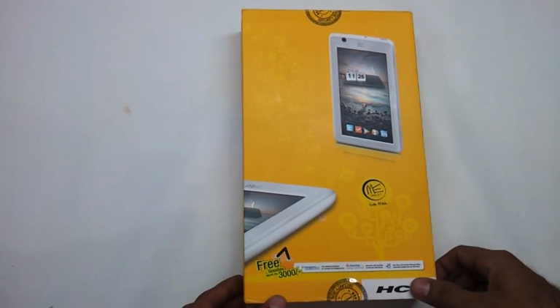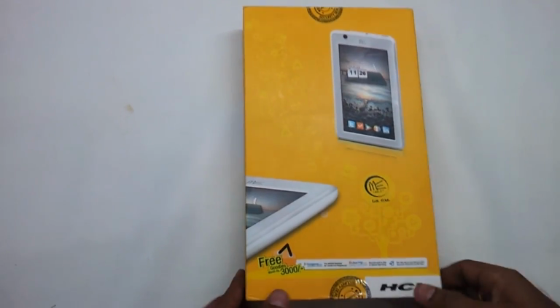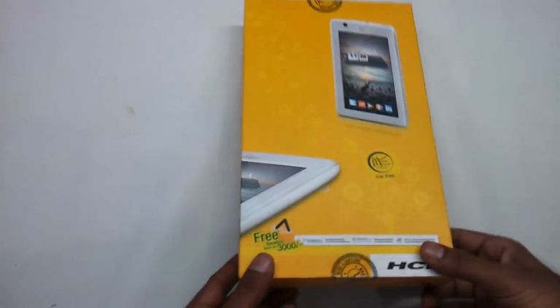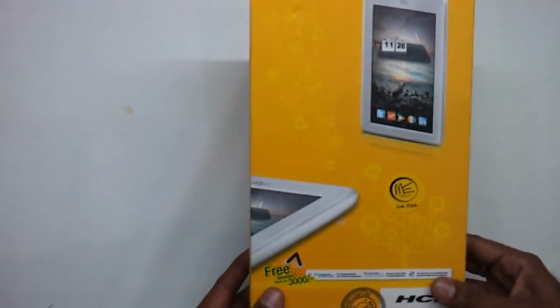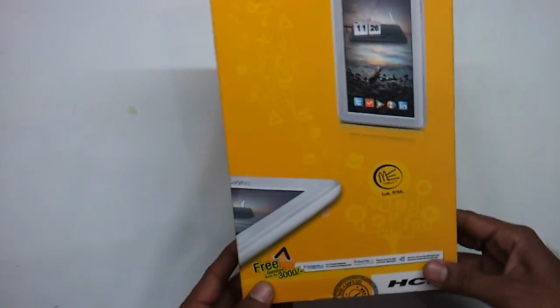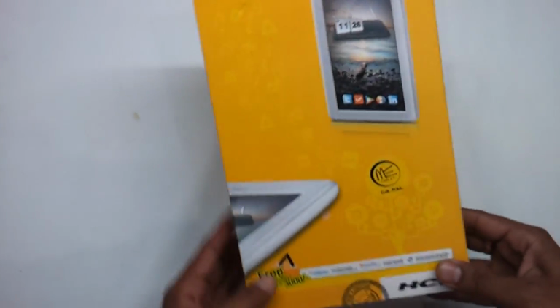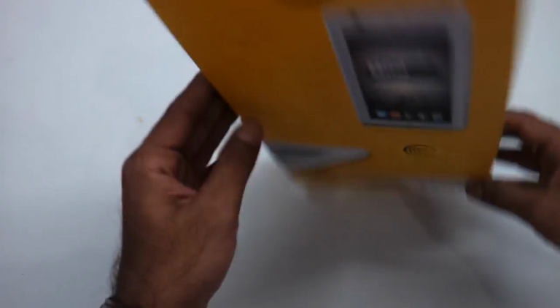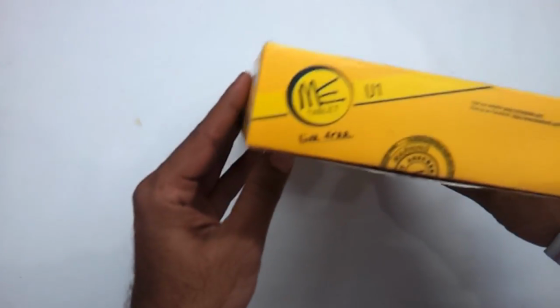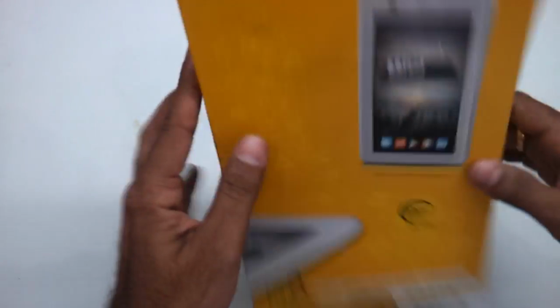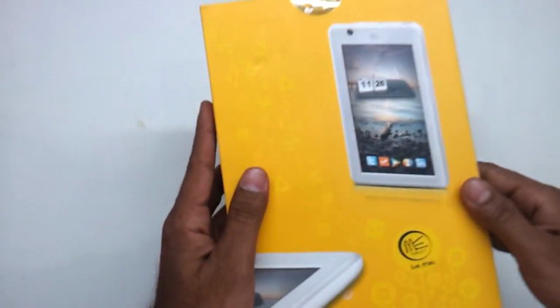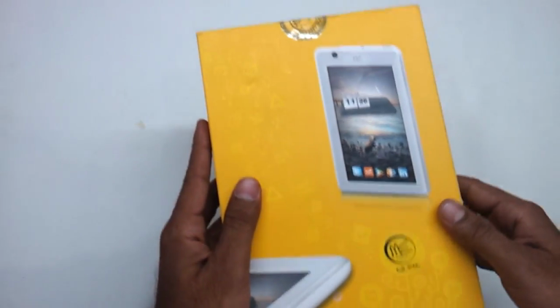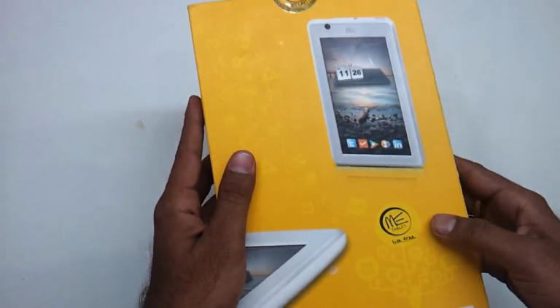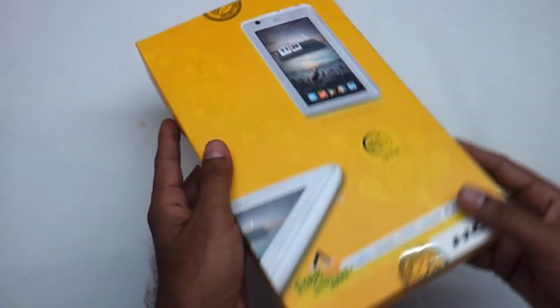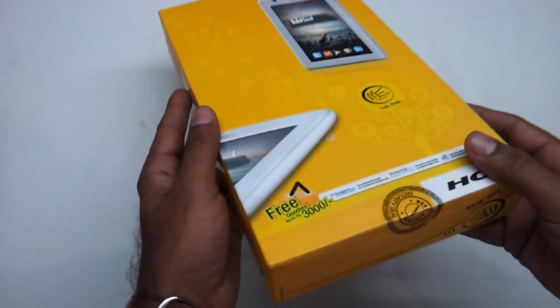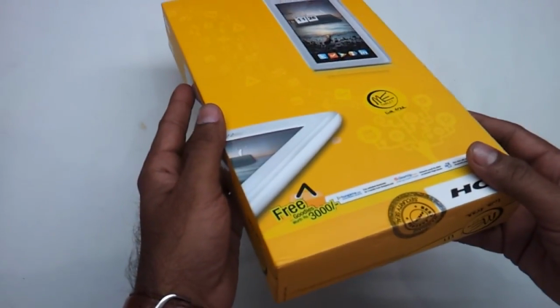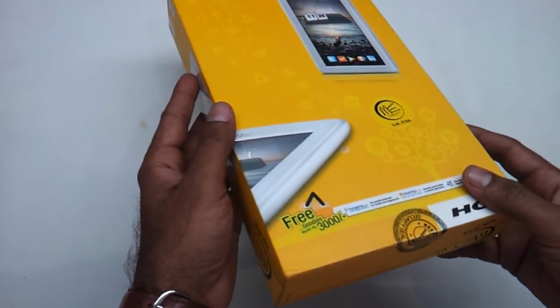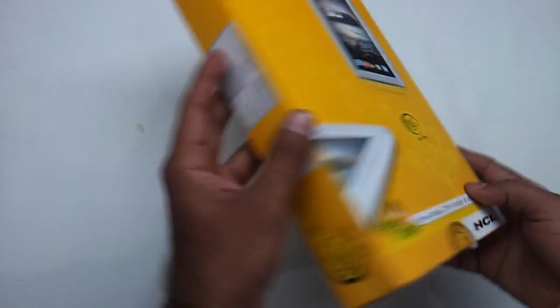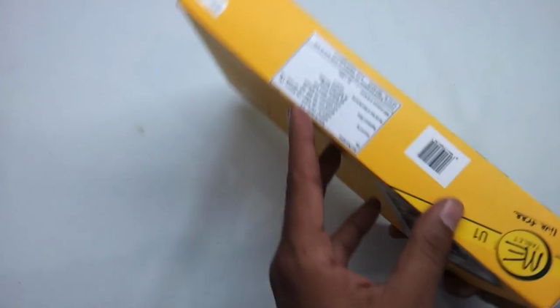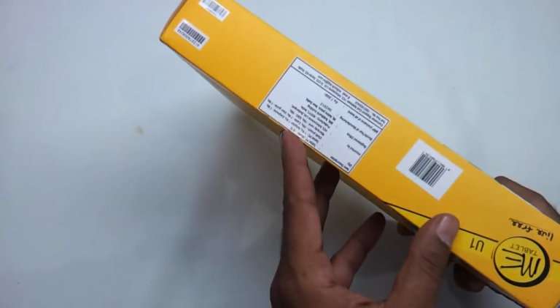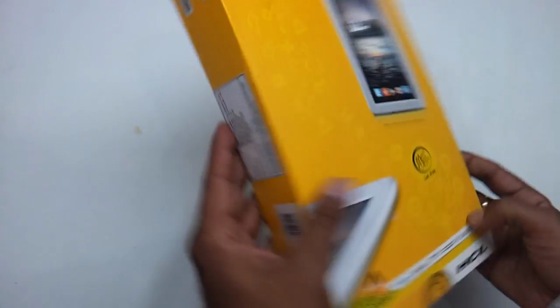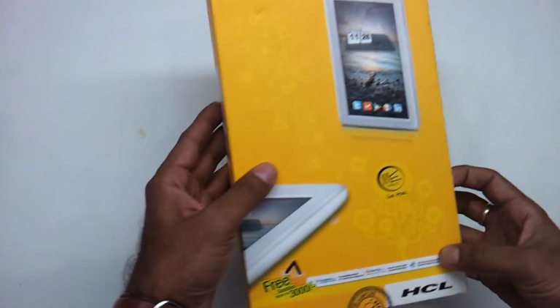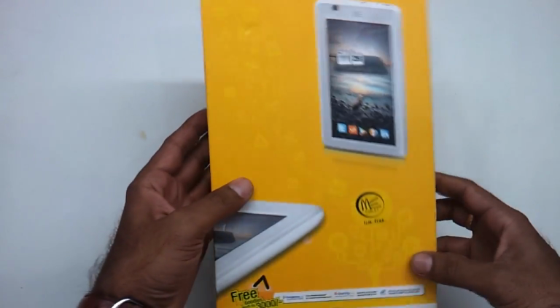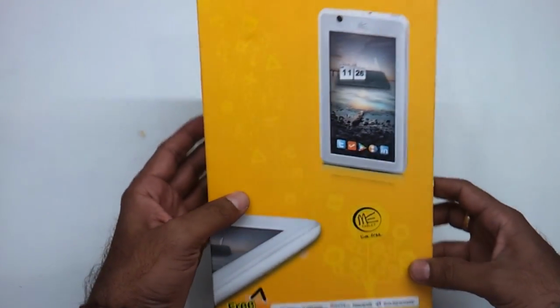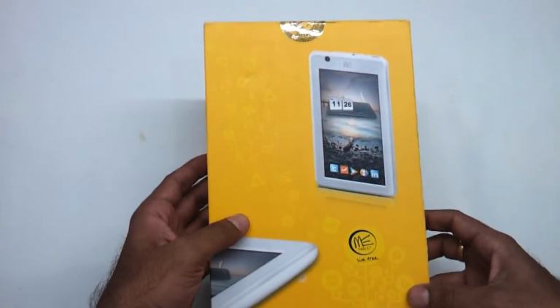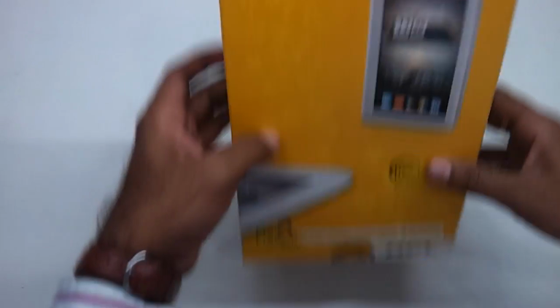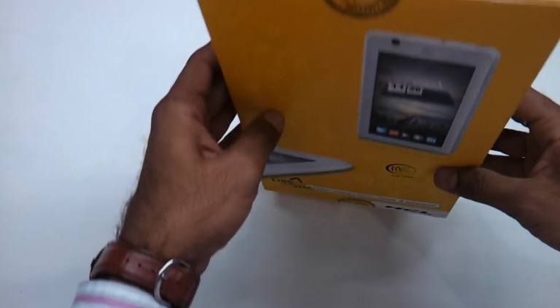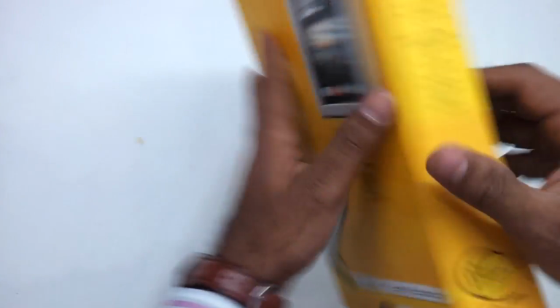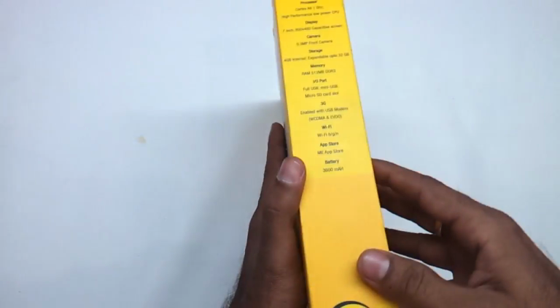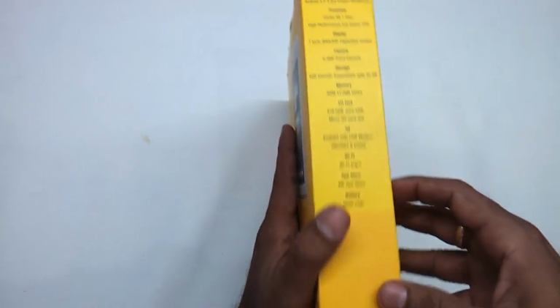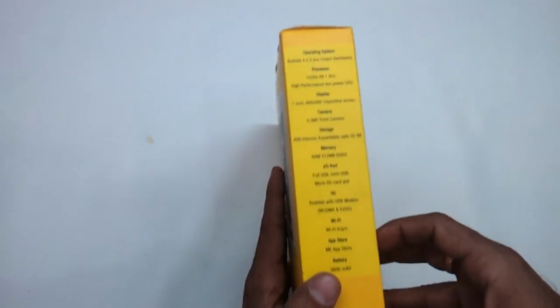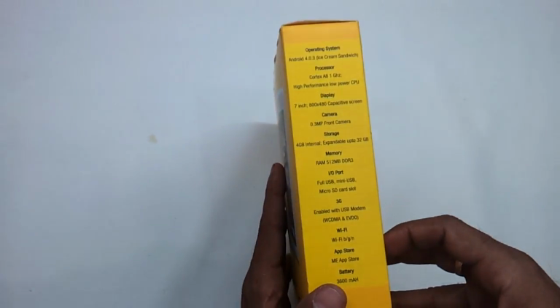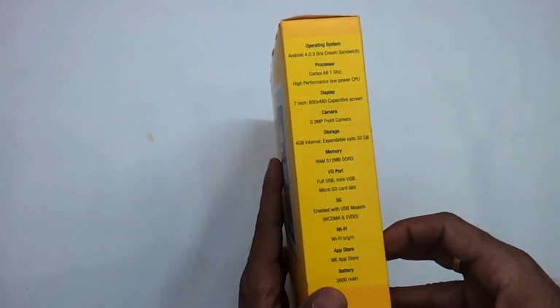Hi friends, in this small video we are going to be showing you the latest HCL ME U1. This is the way the box looks like and we have this thing hands on today, so let's first have a look at the config that it comes along with.